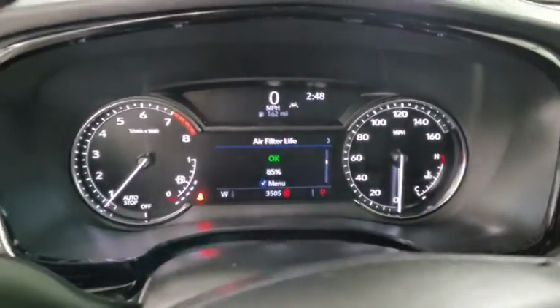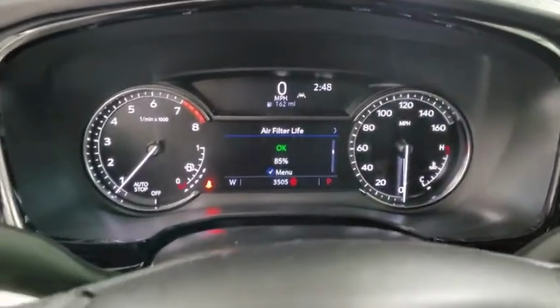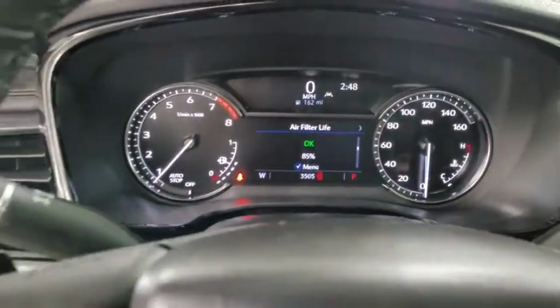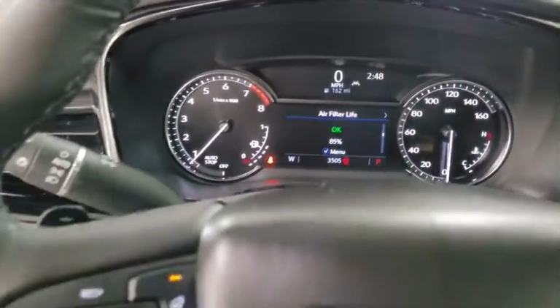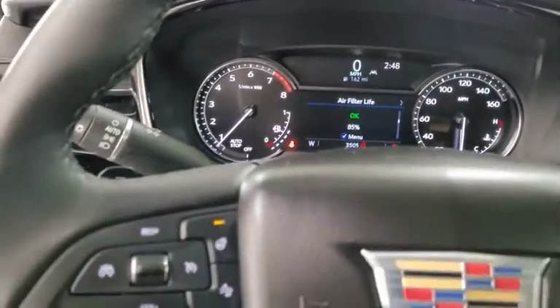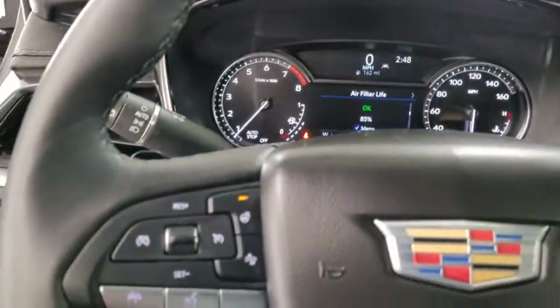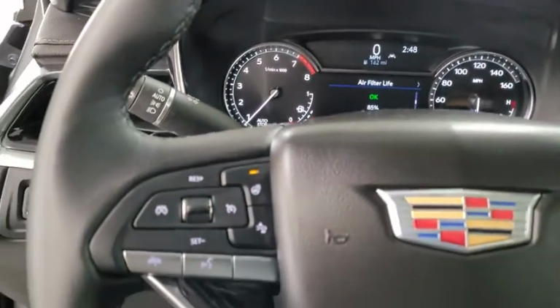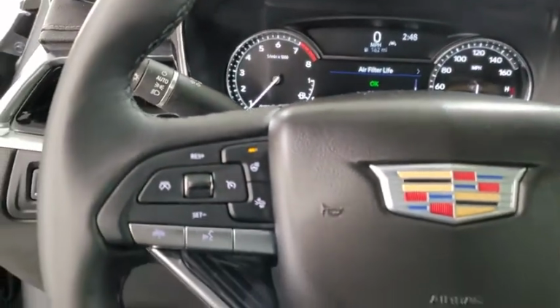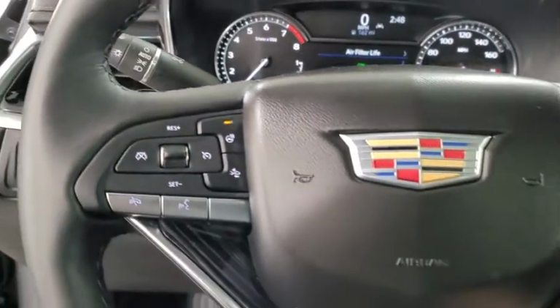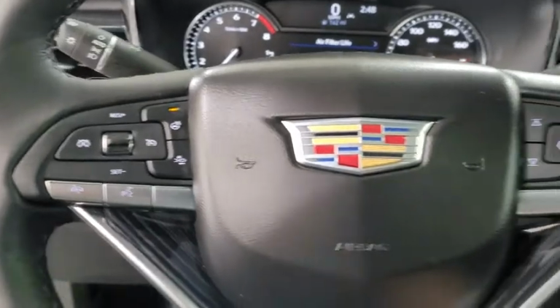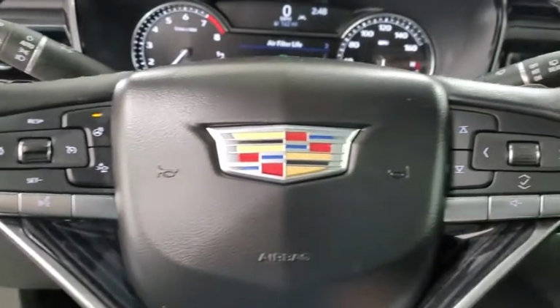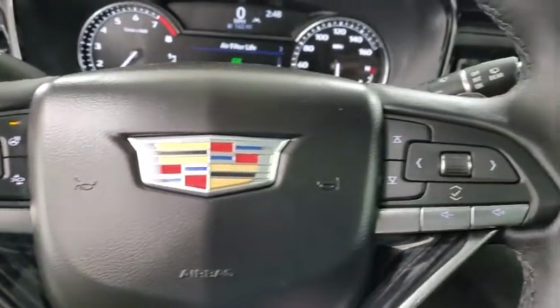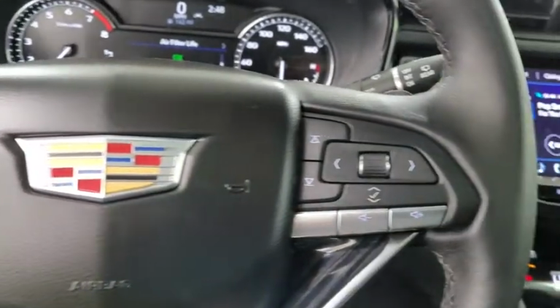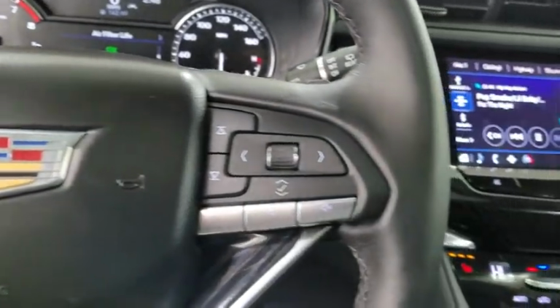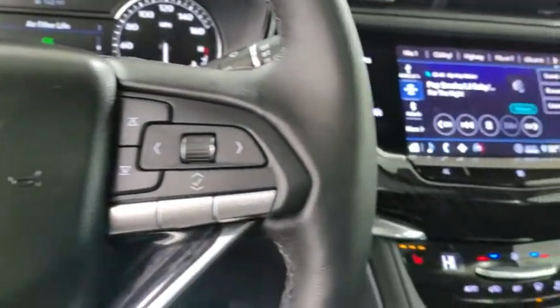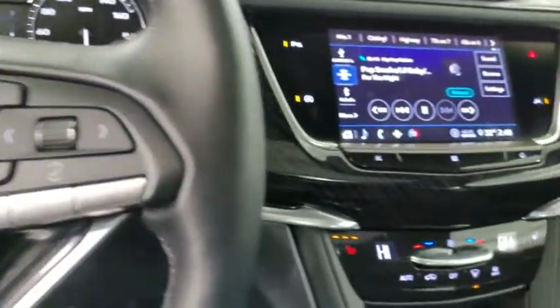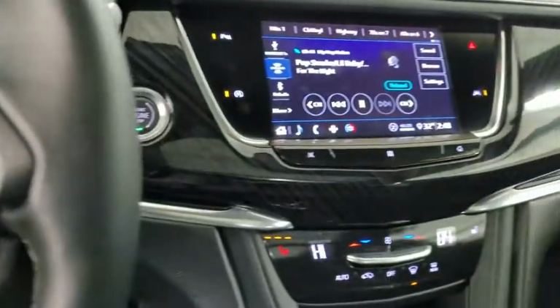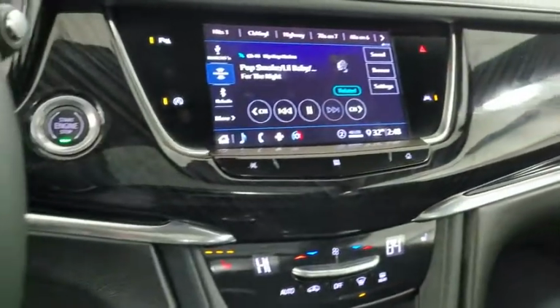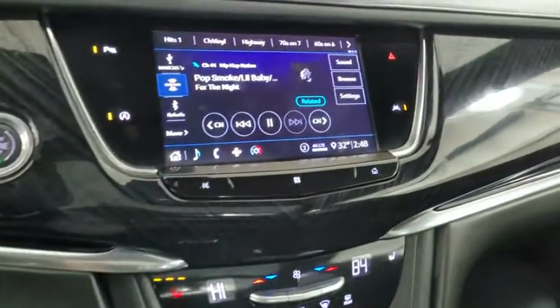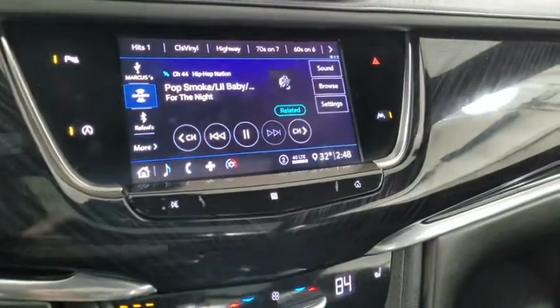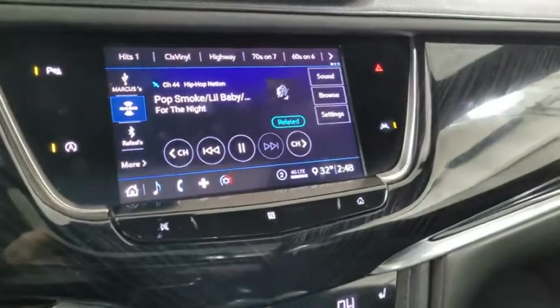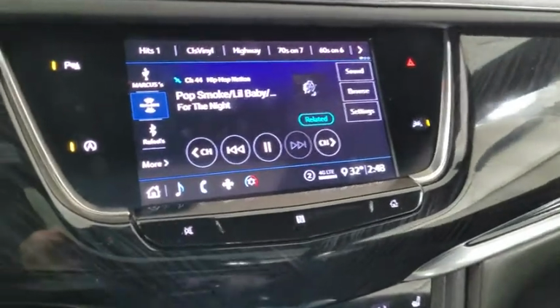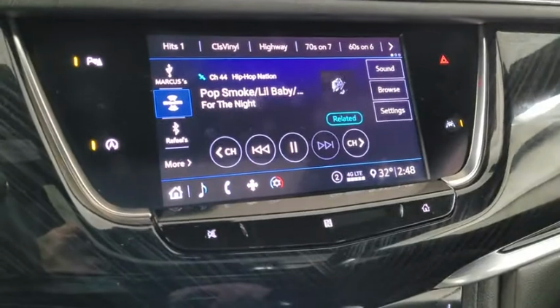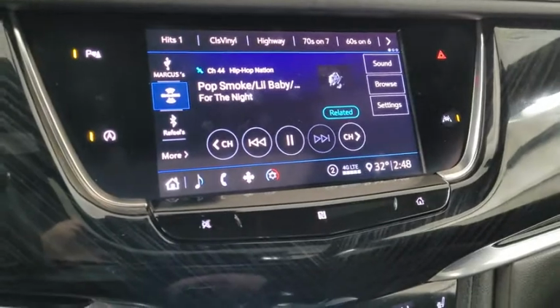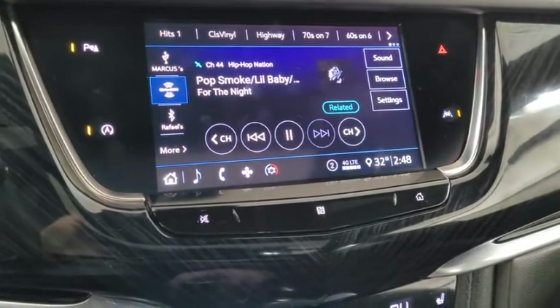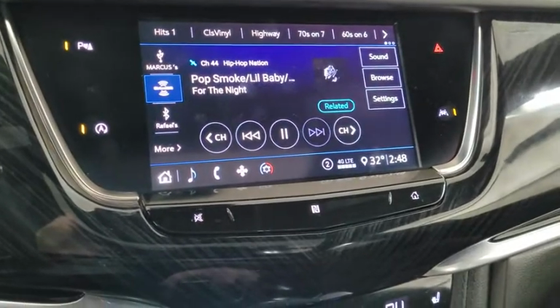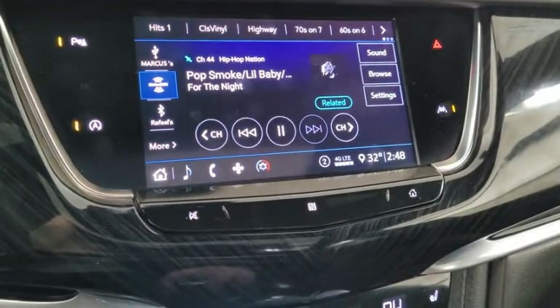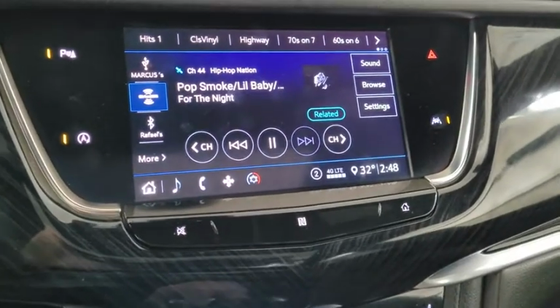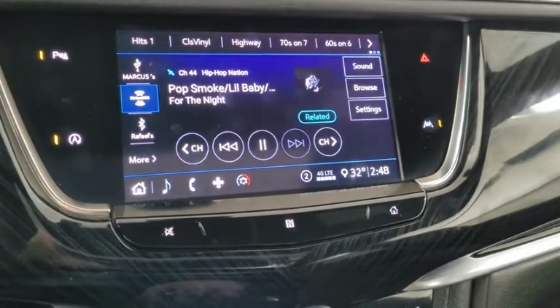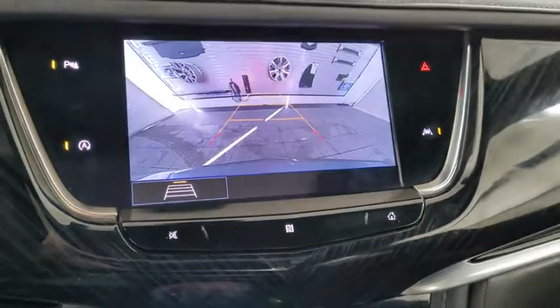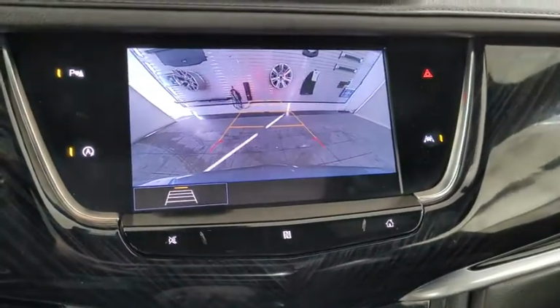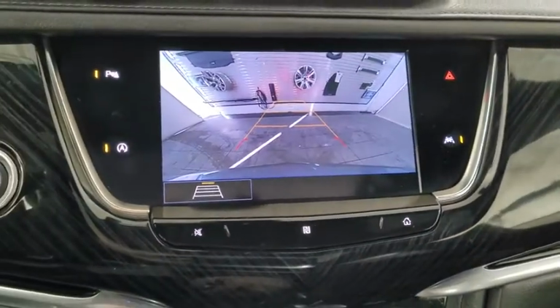Compass, heated steering wheel, power windows, security system, trip computer, driver and front passenger heated seats, rear window defroster, heated front seats, electronic stability control.